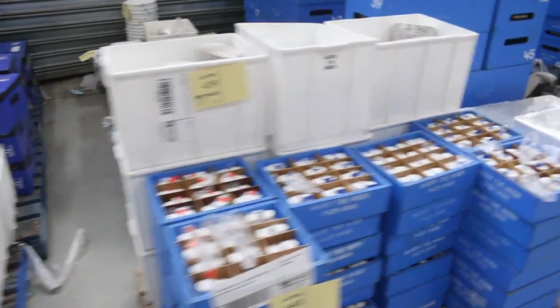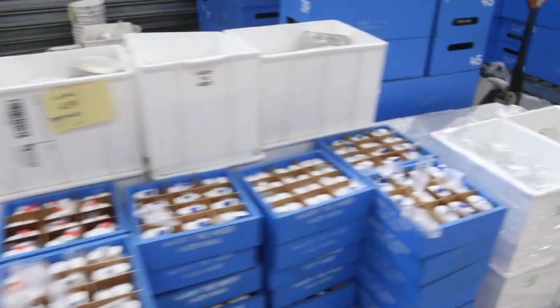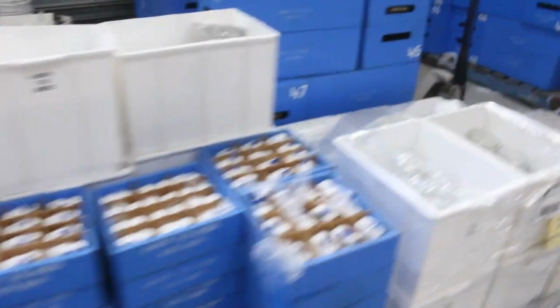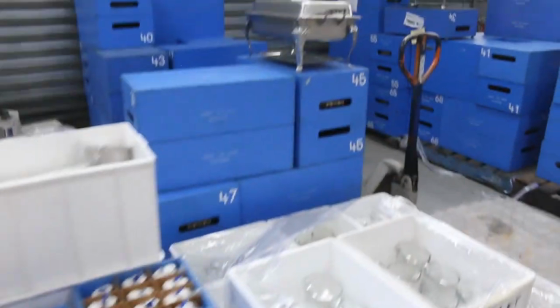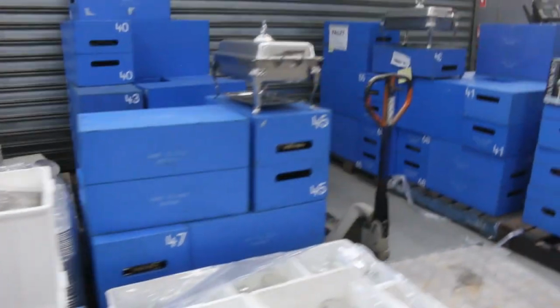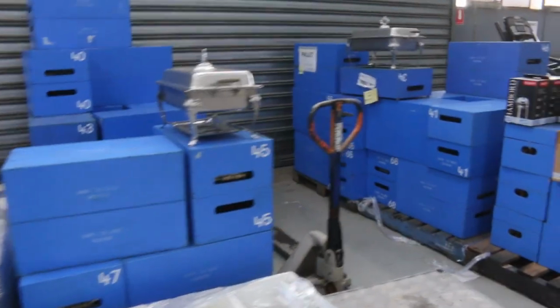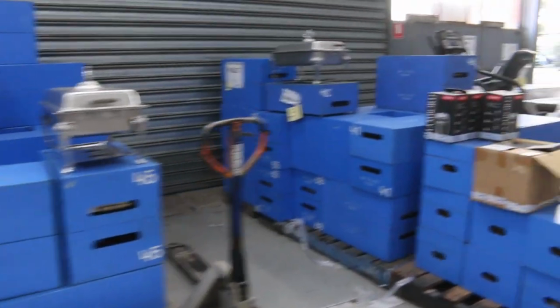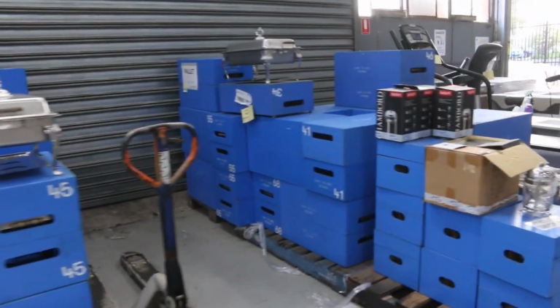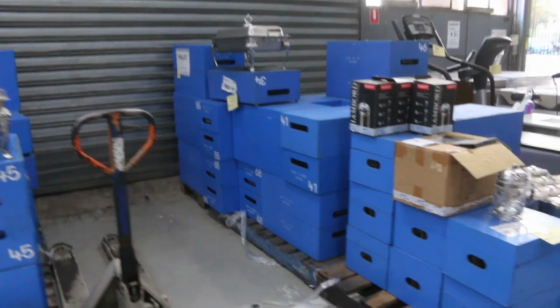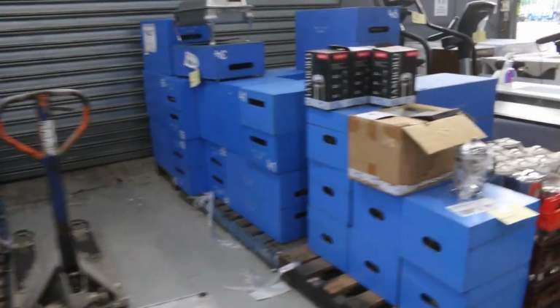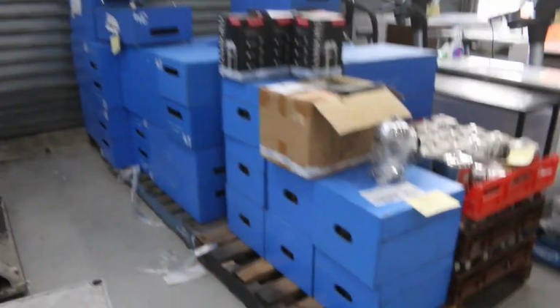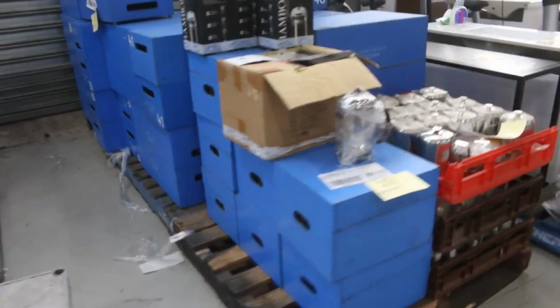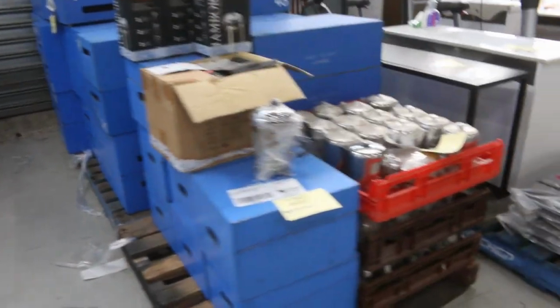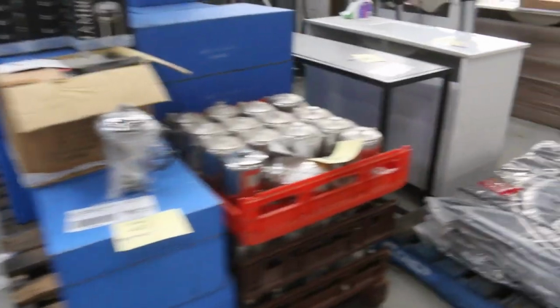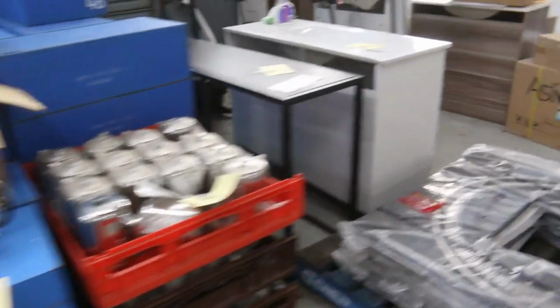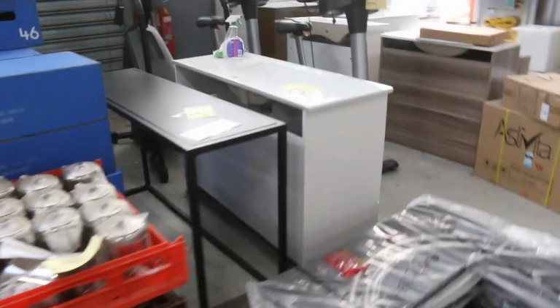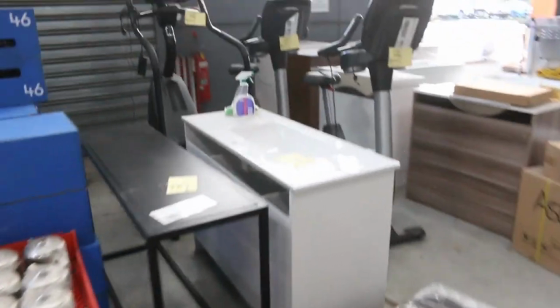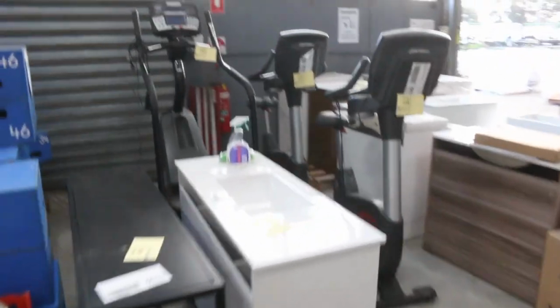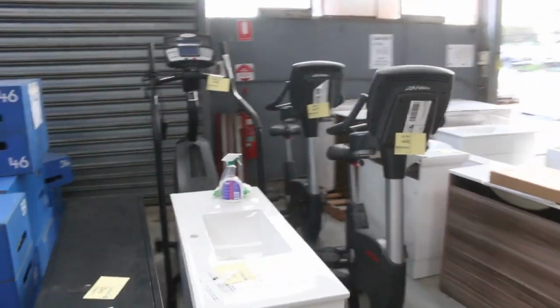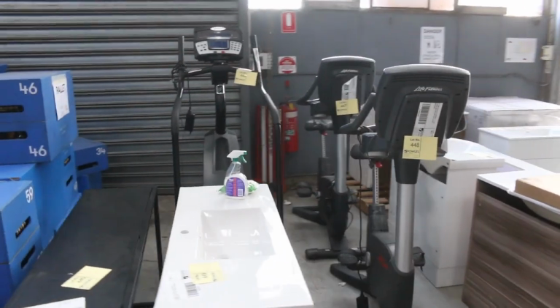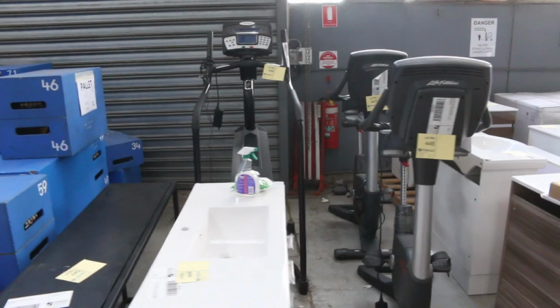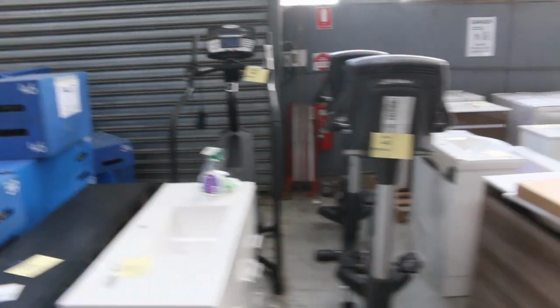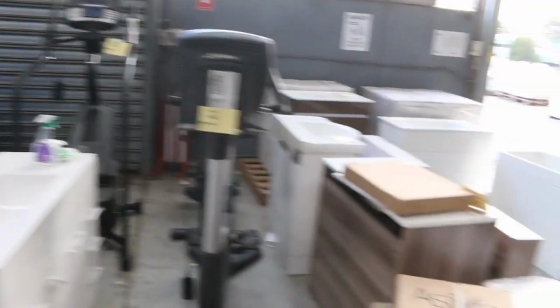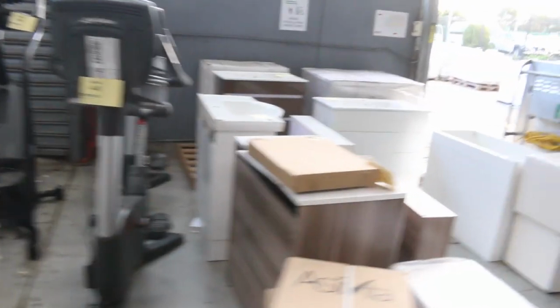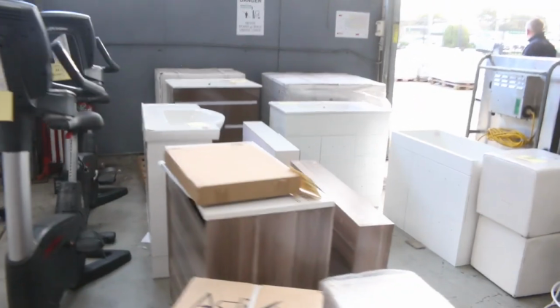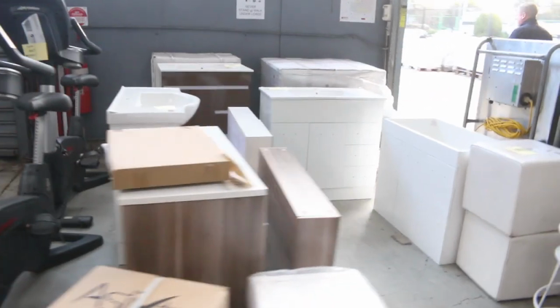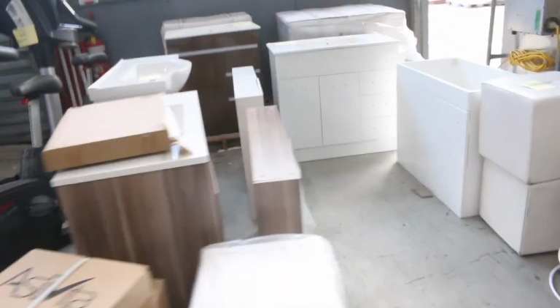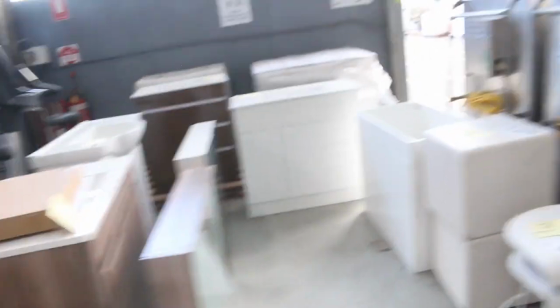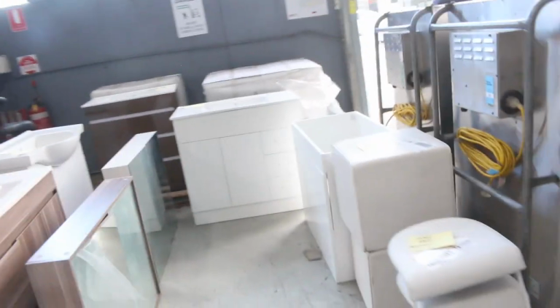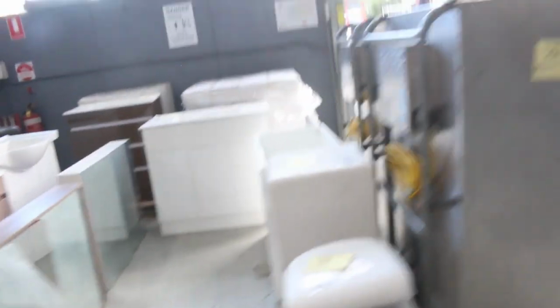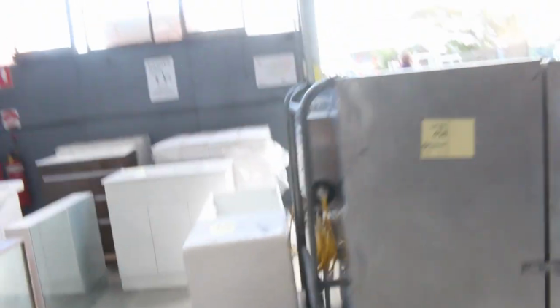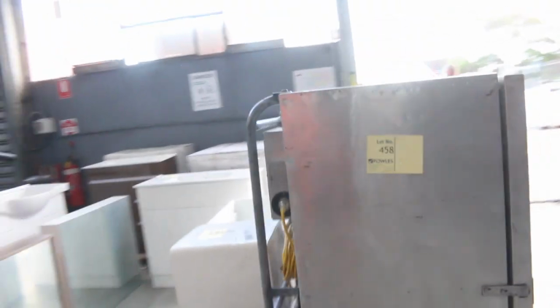Some plantation shutters — really nice looking plantation shutters. Some gym equipment as well: I can see a stair master and also a couple of exercise bikes there, there to clear. Some catering ovens as well — nice looking units.